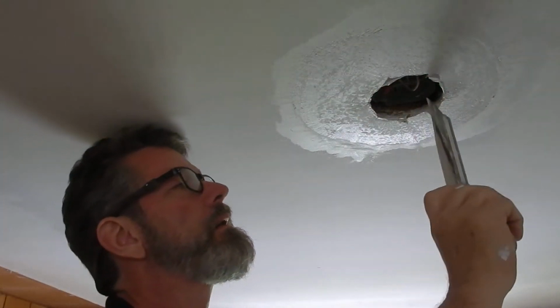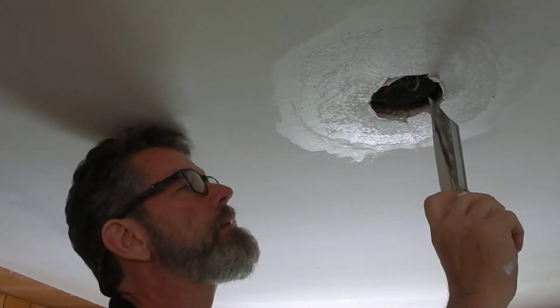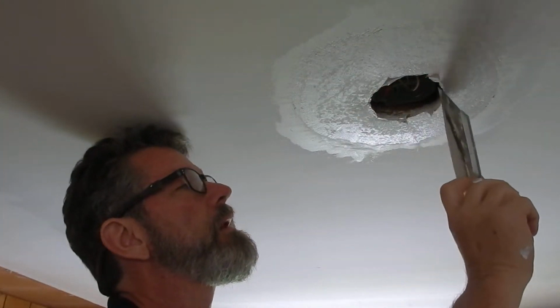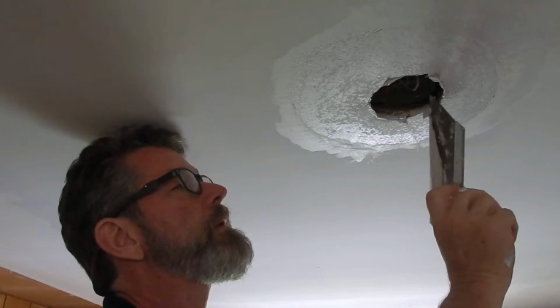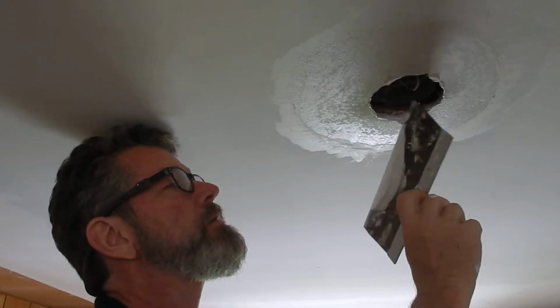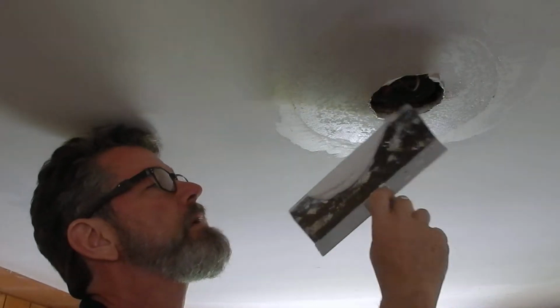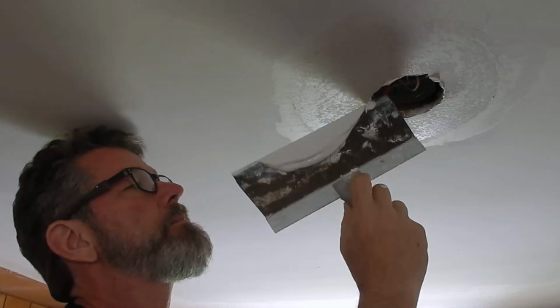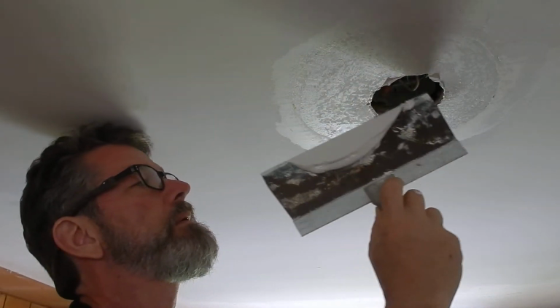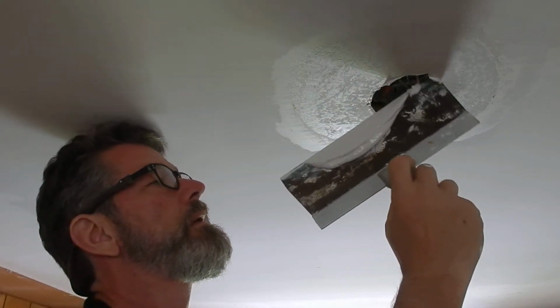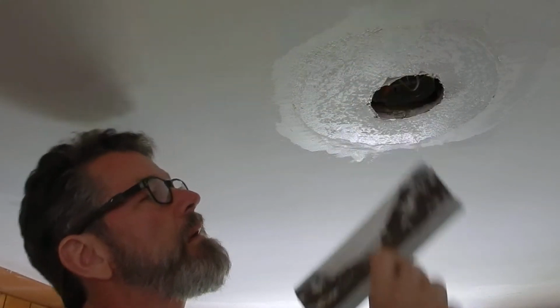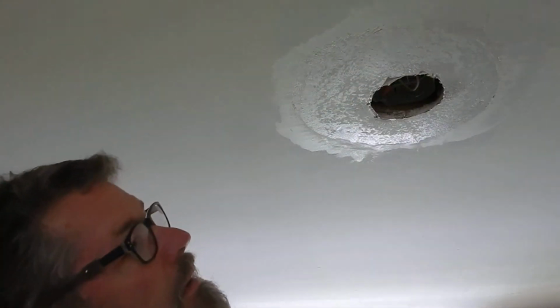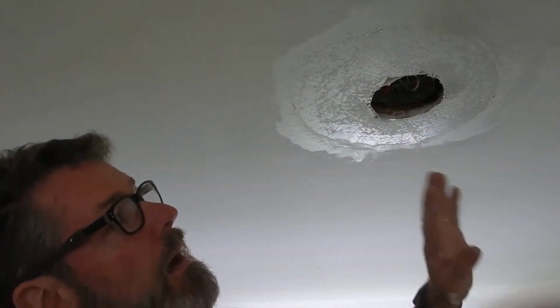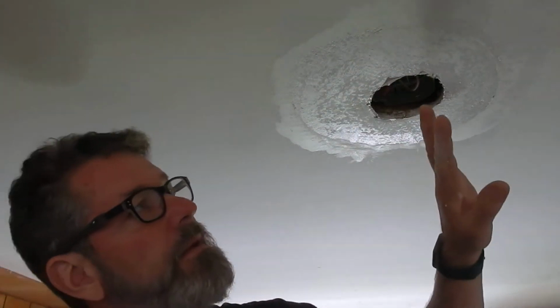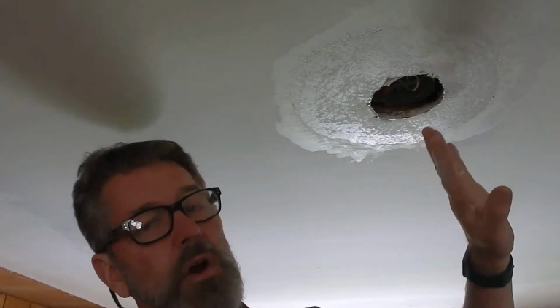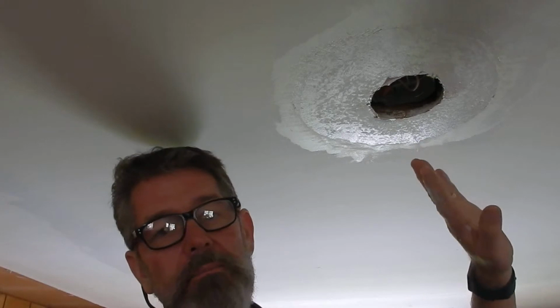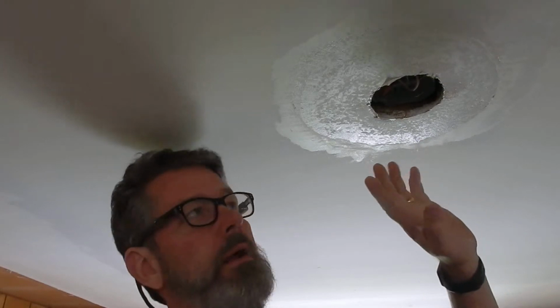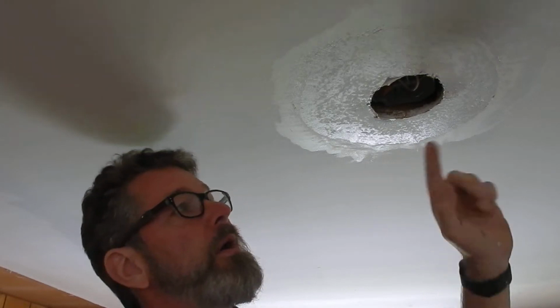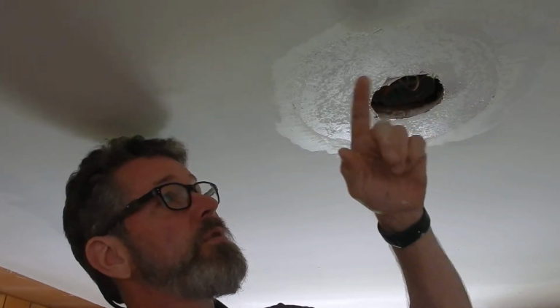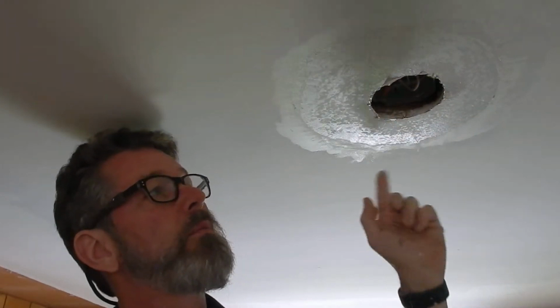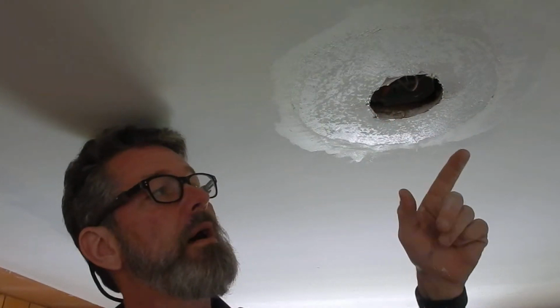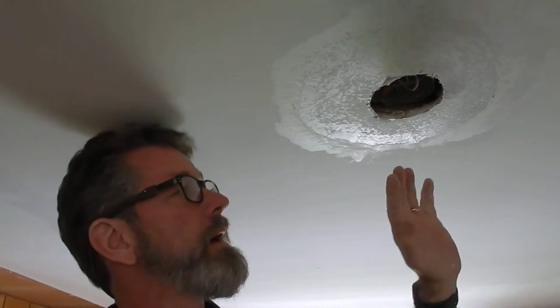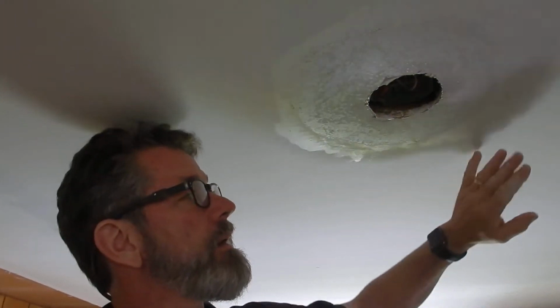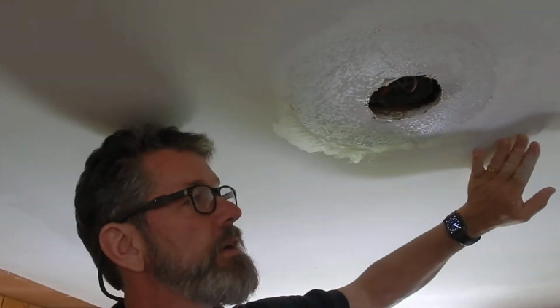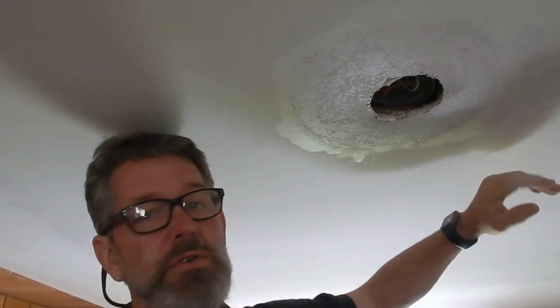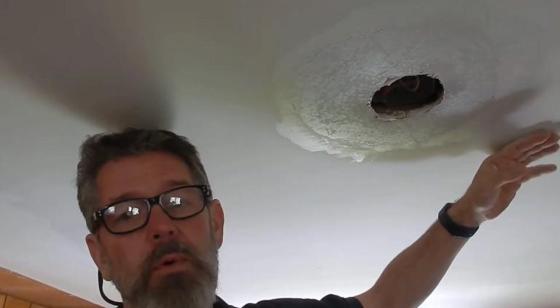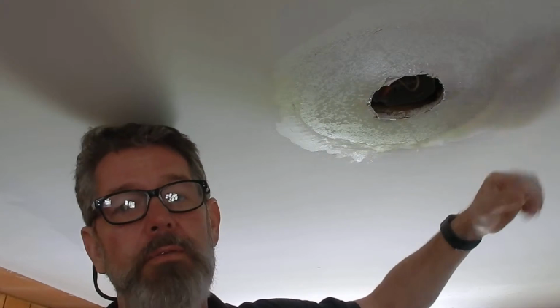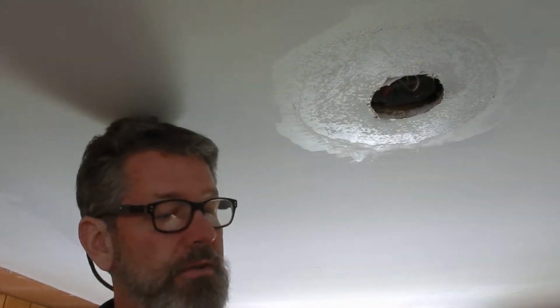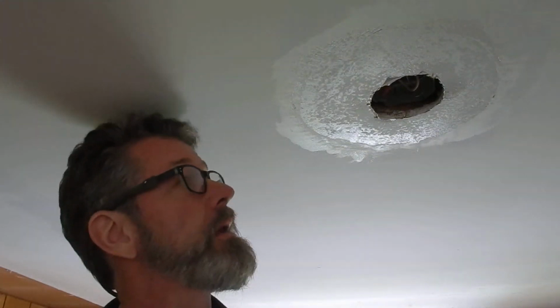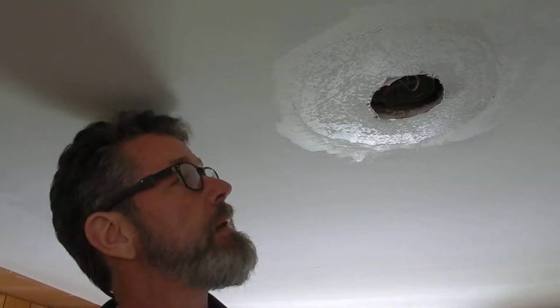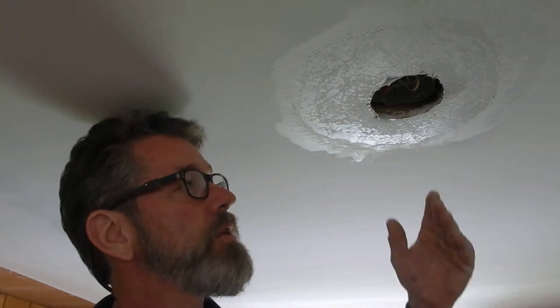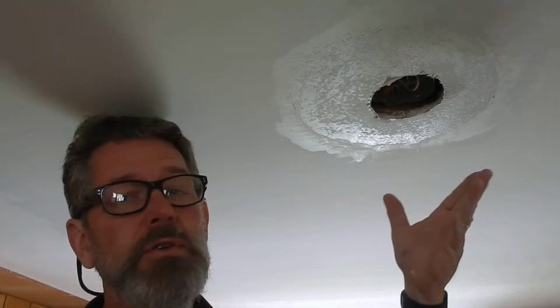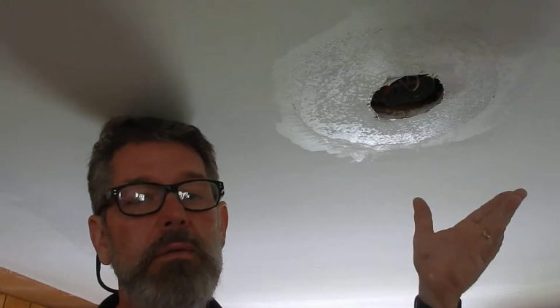Now I'm going to get this gooey stuff out of the middle. I'm going to let this dry and then go ahead and do this one more time, and then it'll finish out just like the rest of the ceiling. So that's all there is to it.